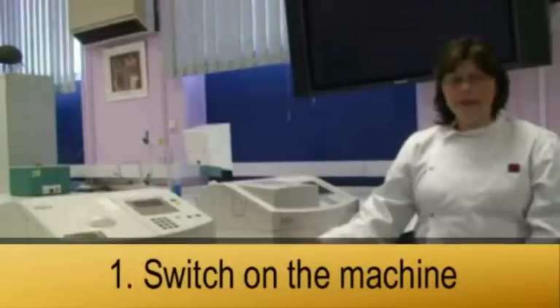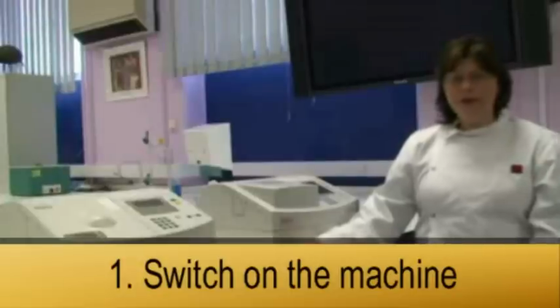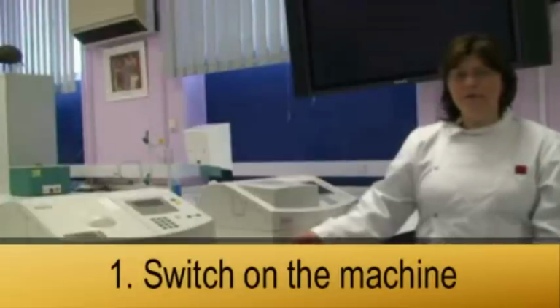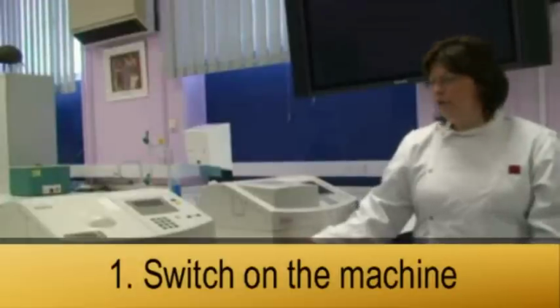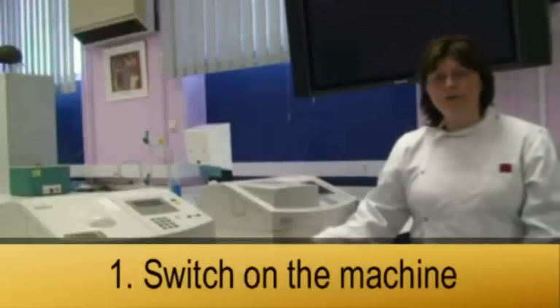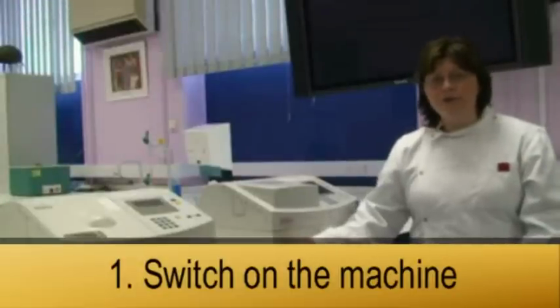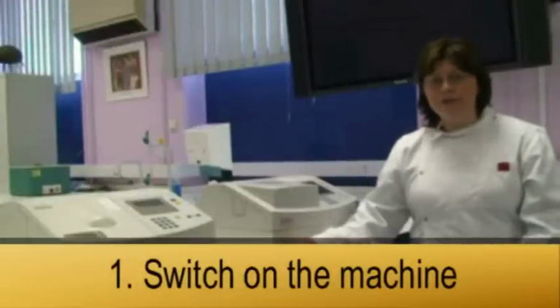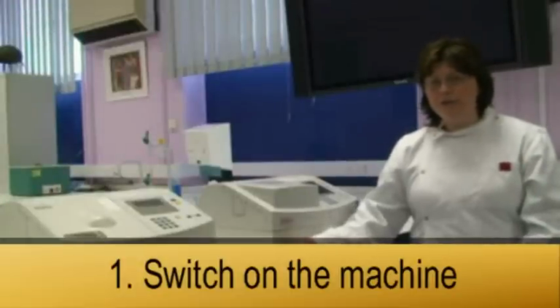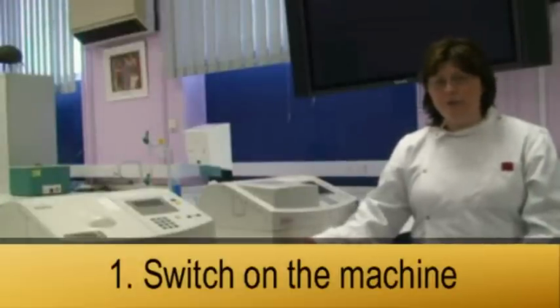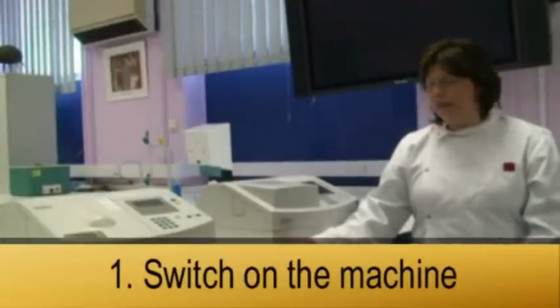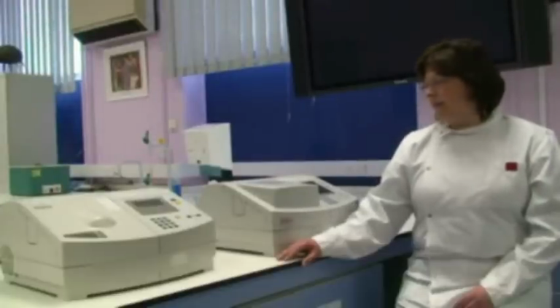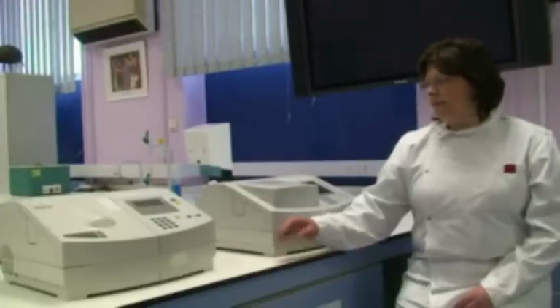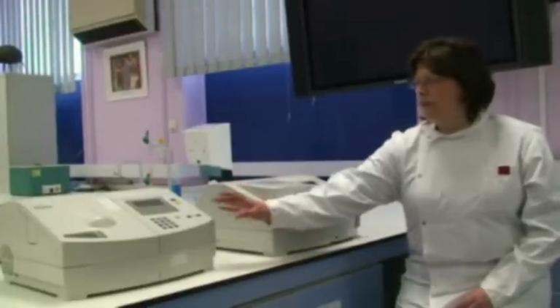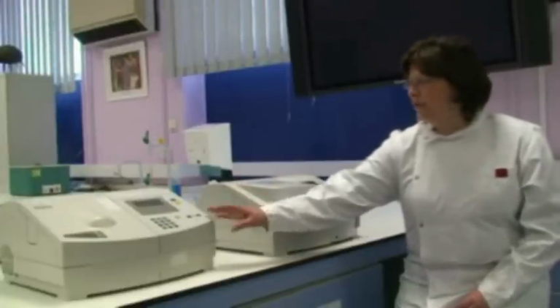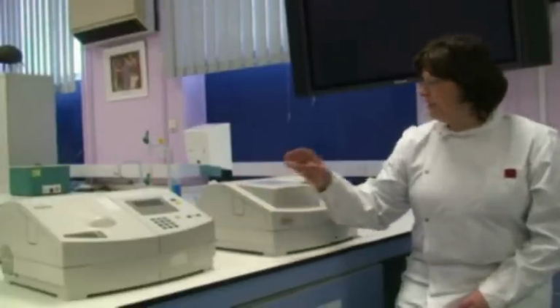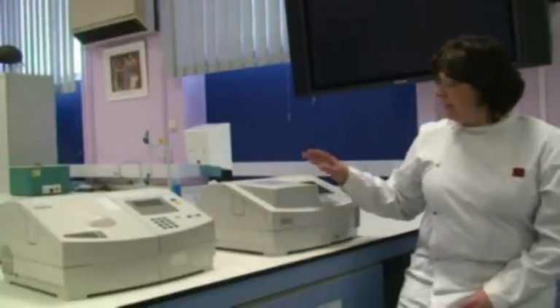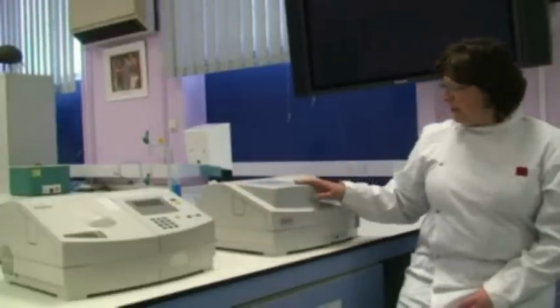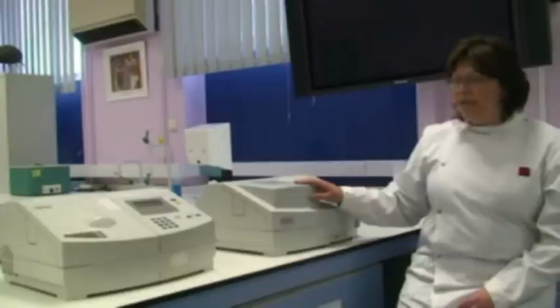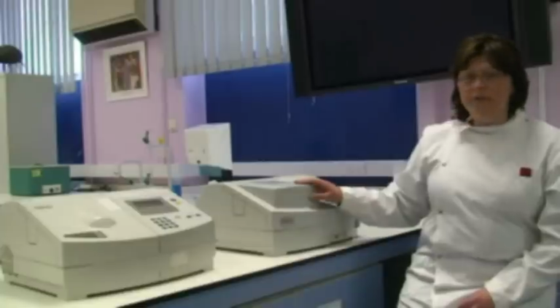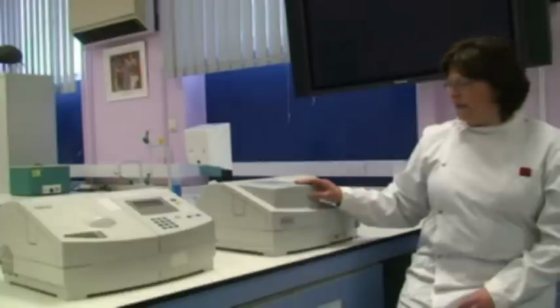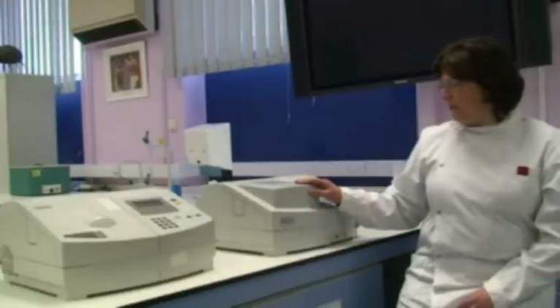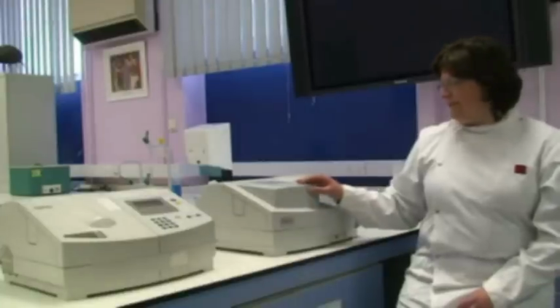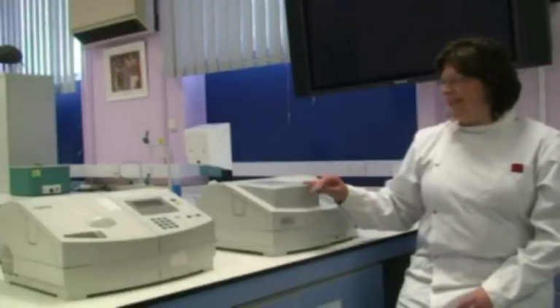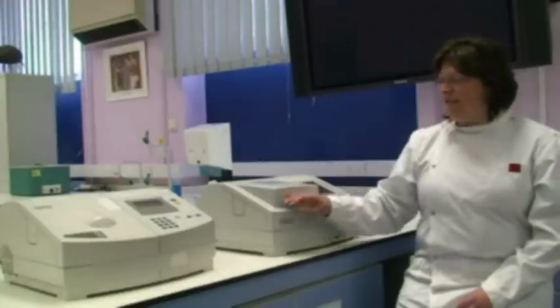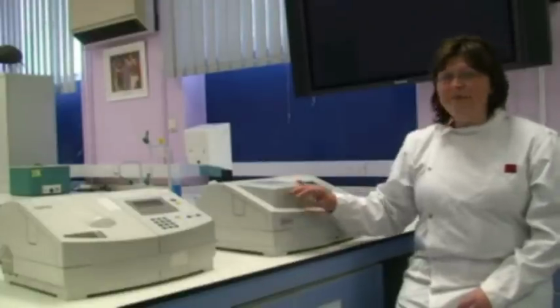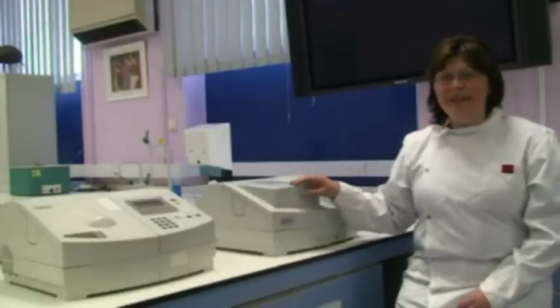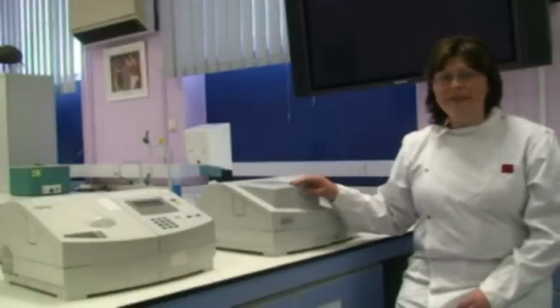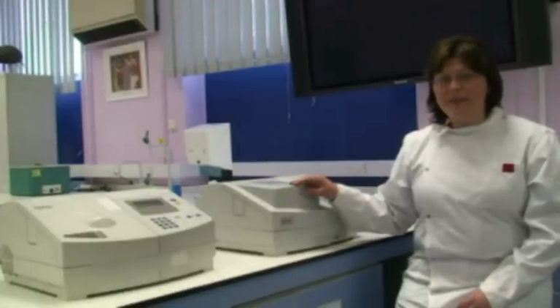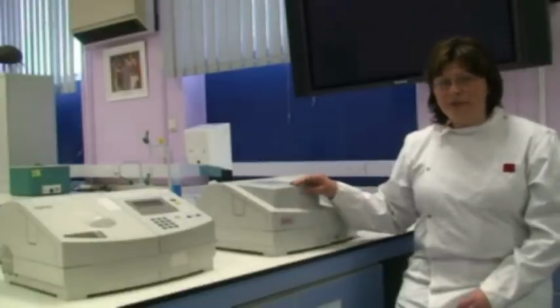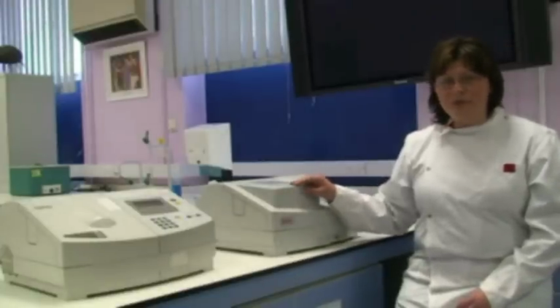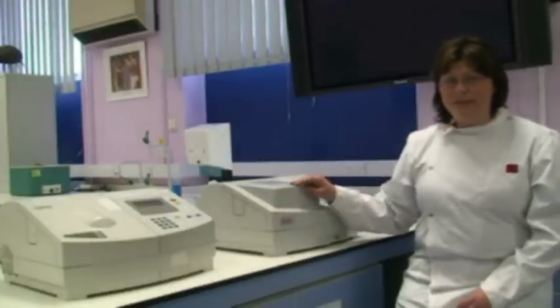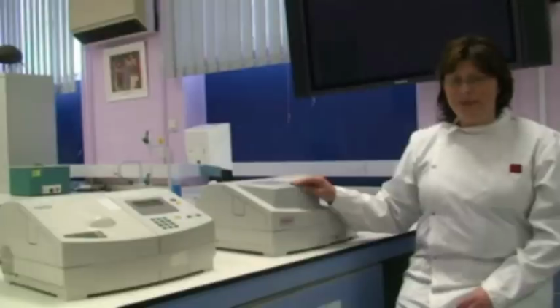Hello, I am going to show you how to use the spectrophotometer. There are two spectrophotometers from different manufacturers. You will find them in the labs, but they measure both the same thing.